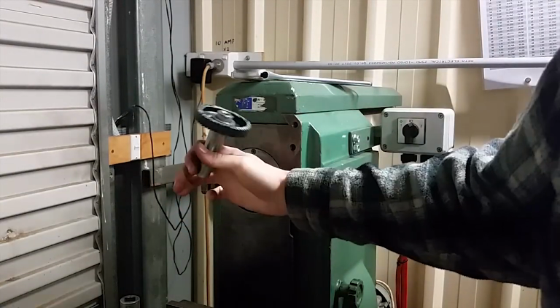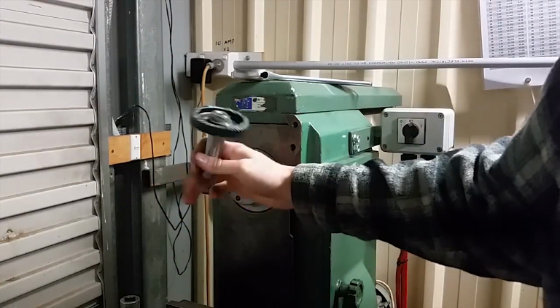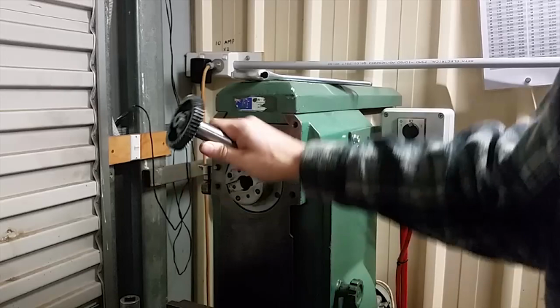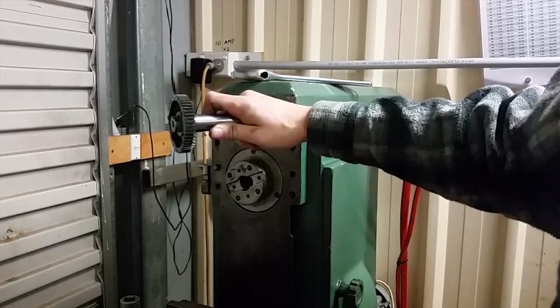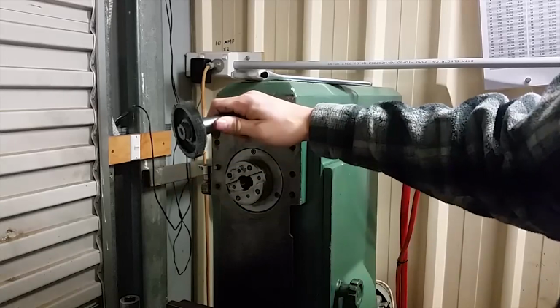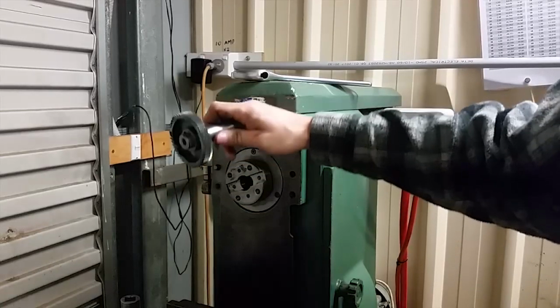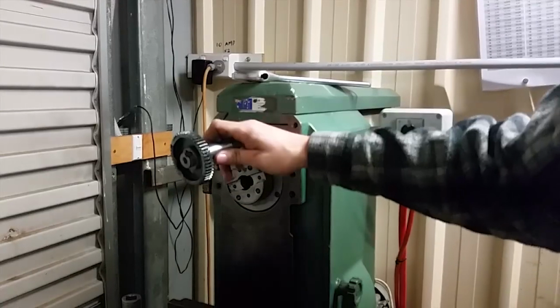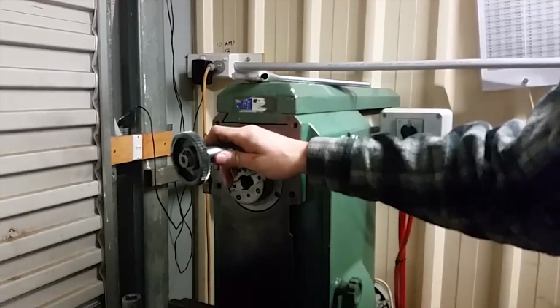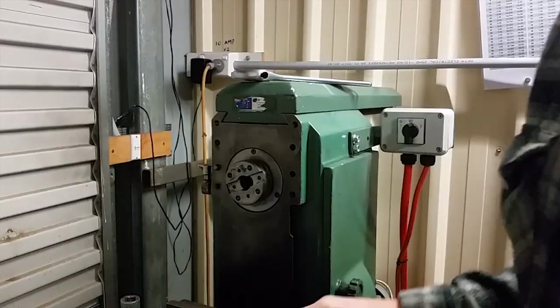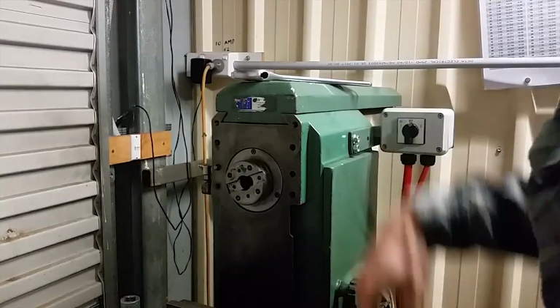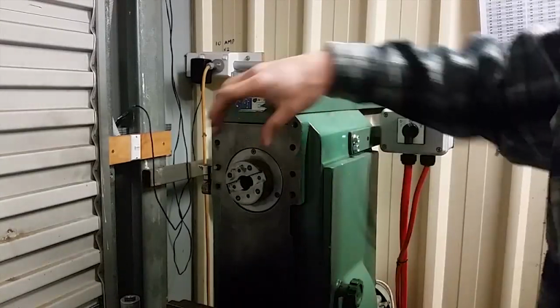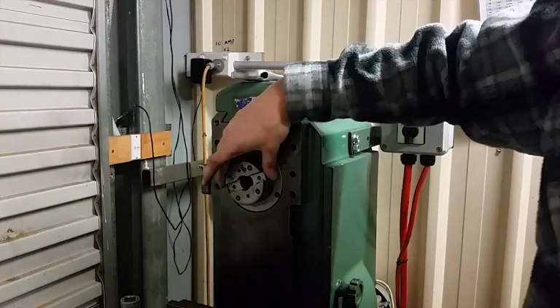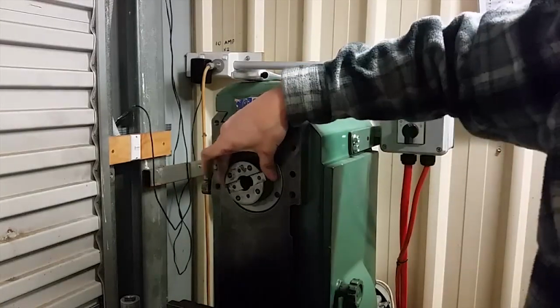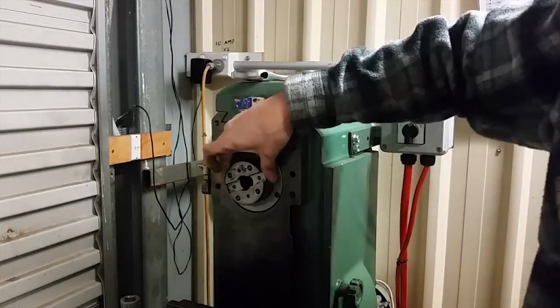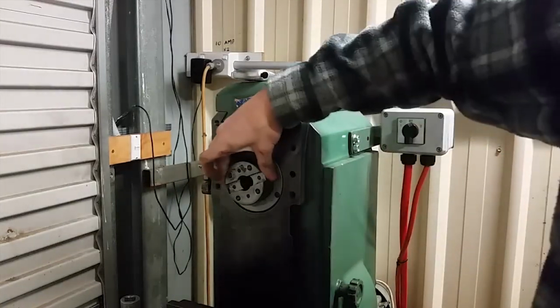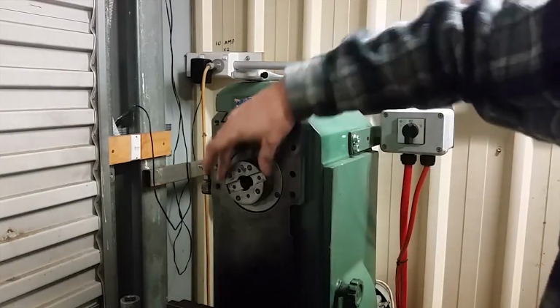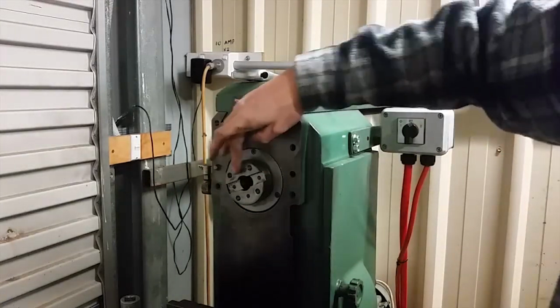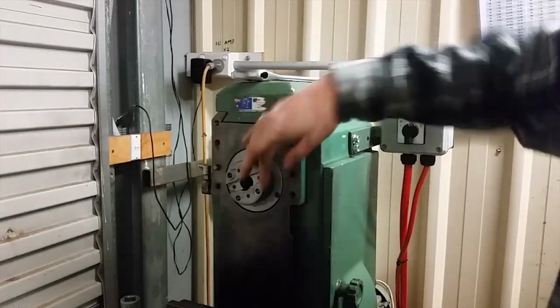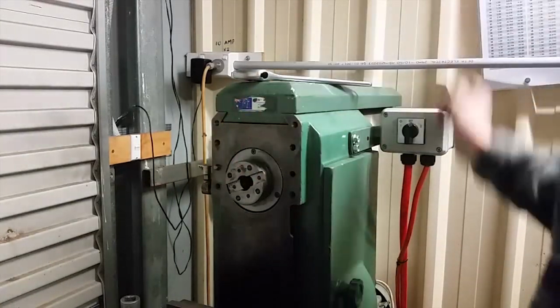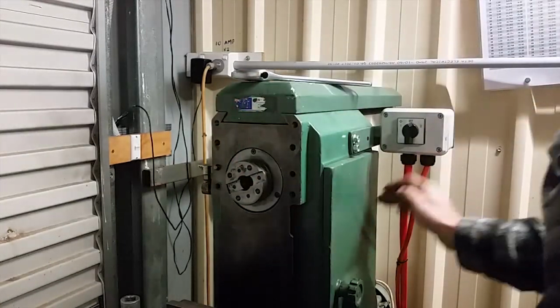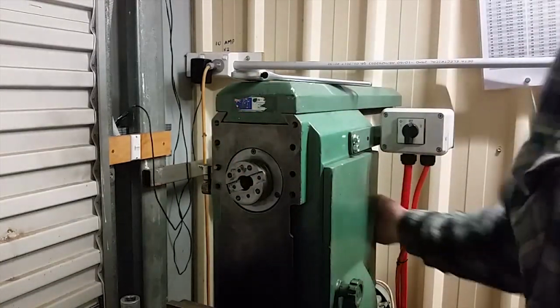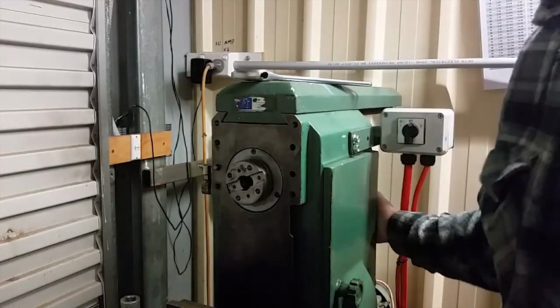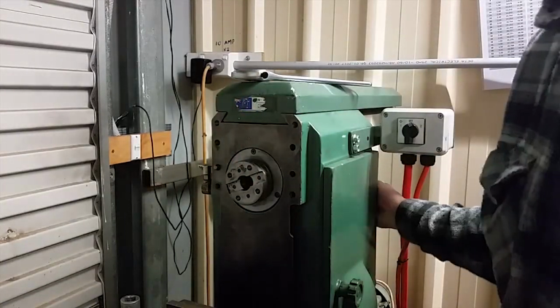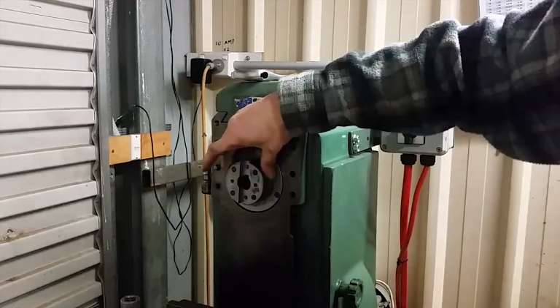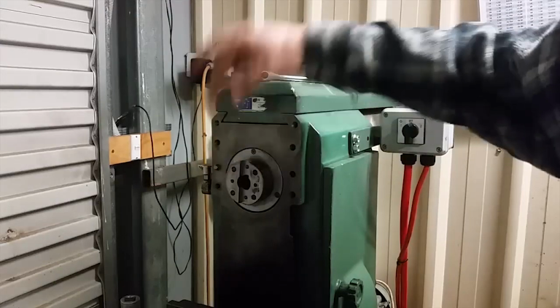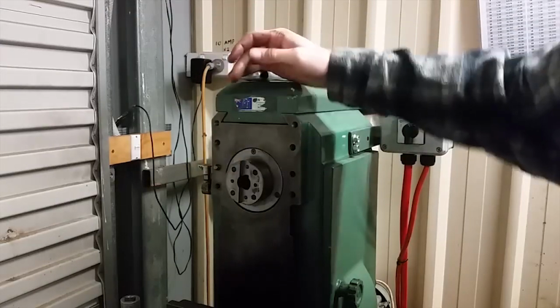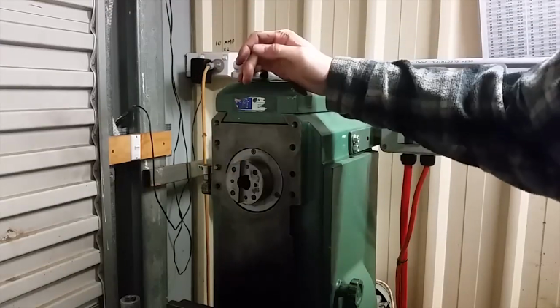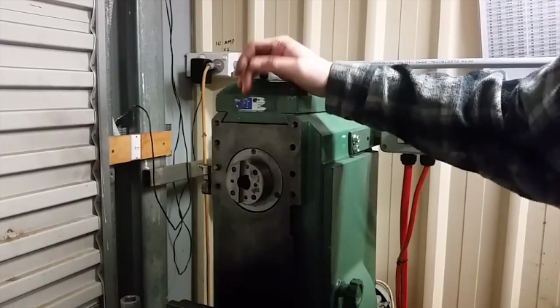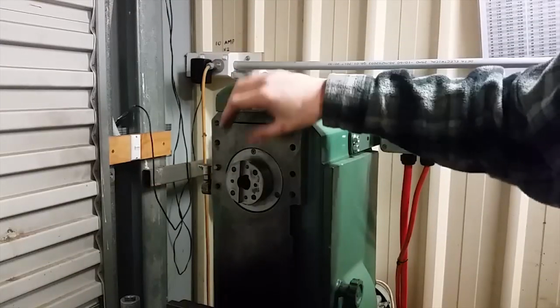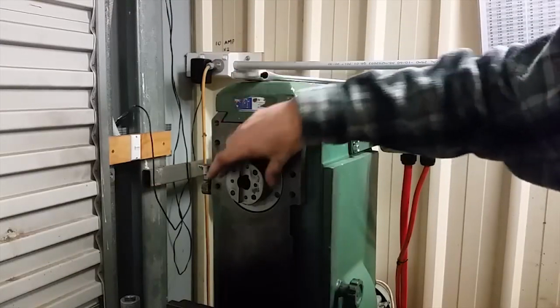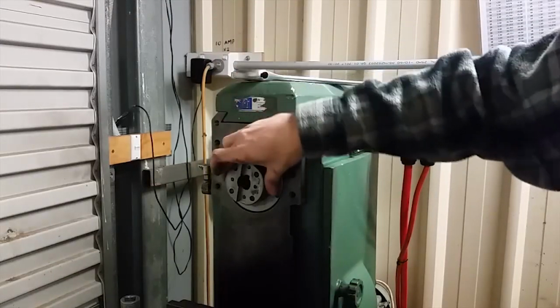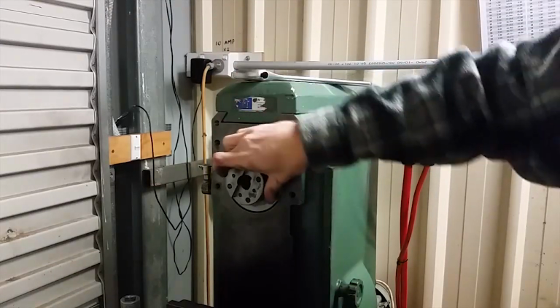Essentially I've got a power take-off gear. Another cool thing — lots of mounting holes. I've put some pretty serious attachments on here.